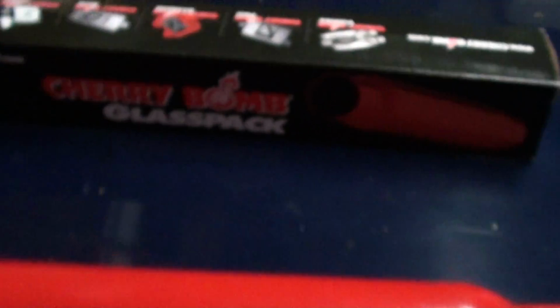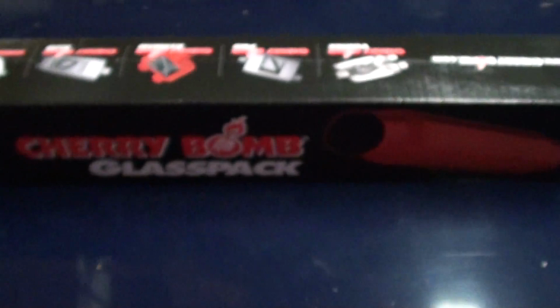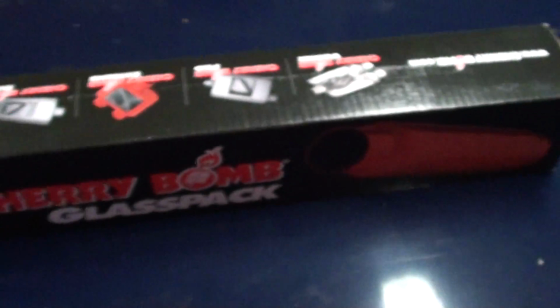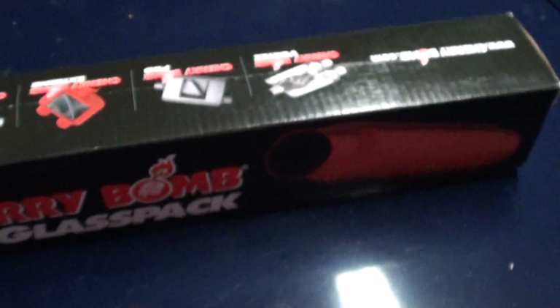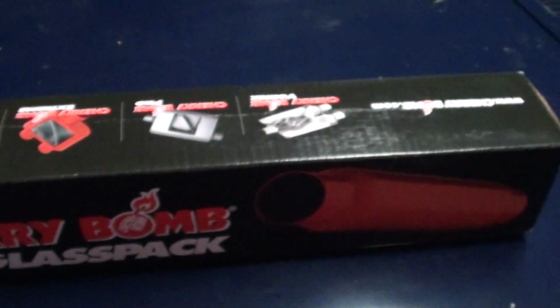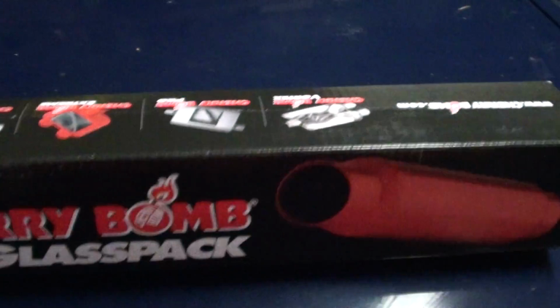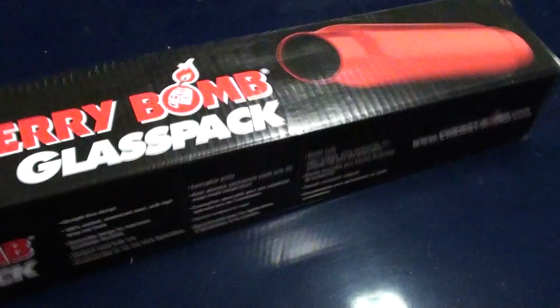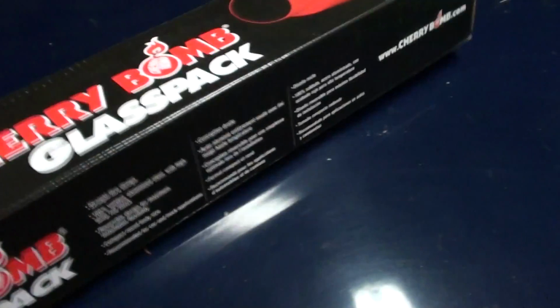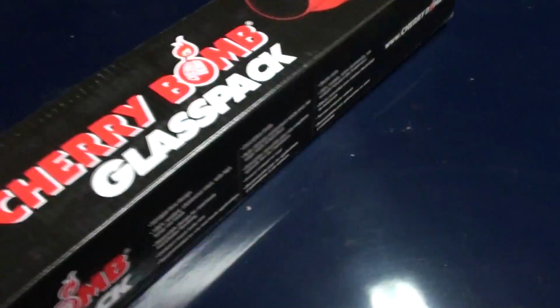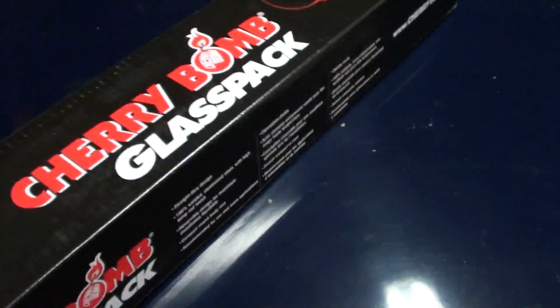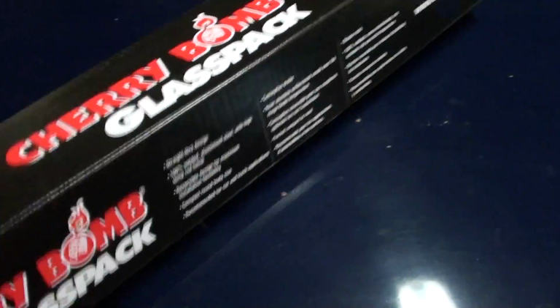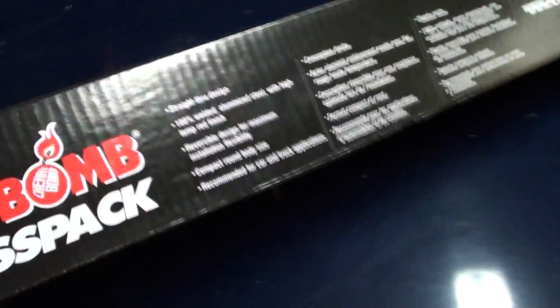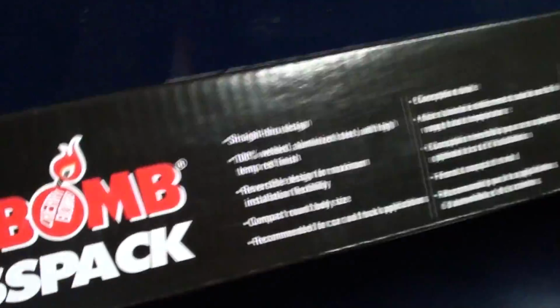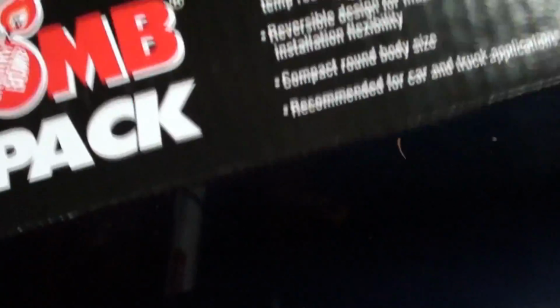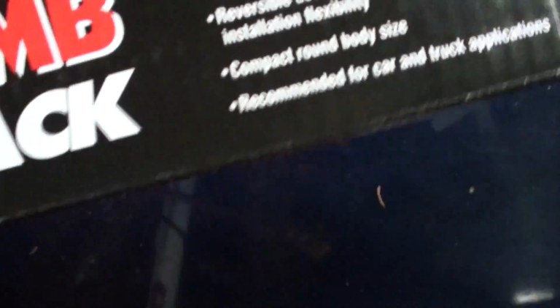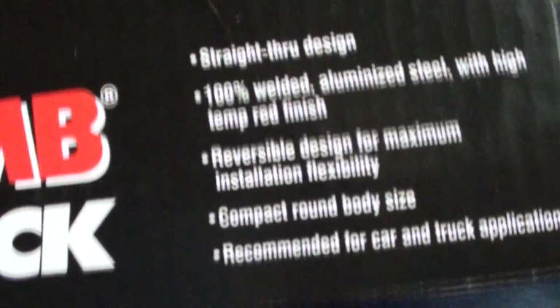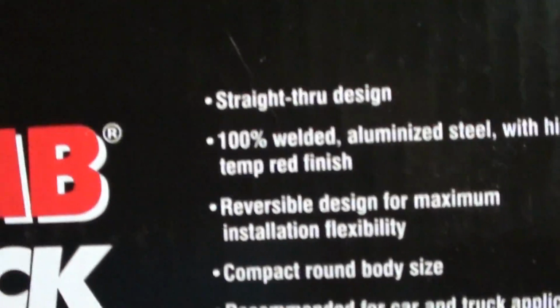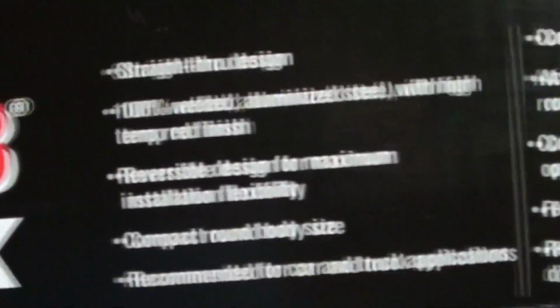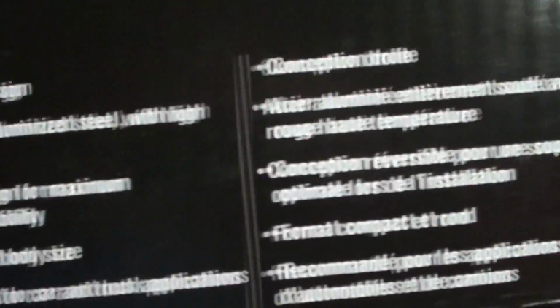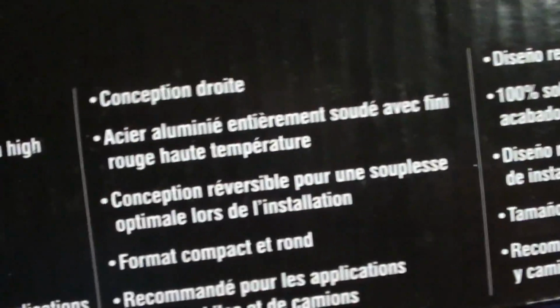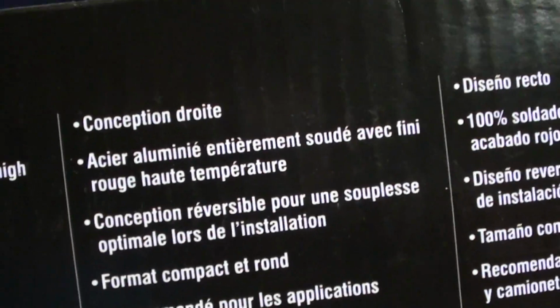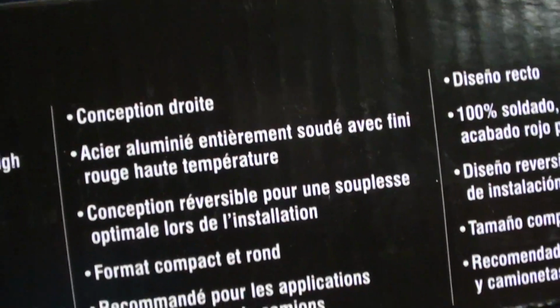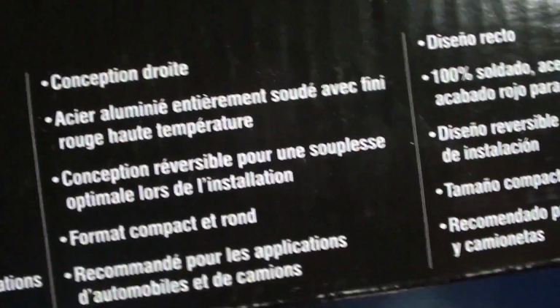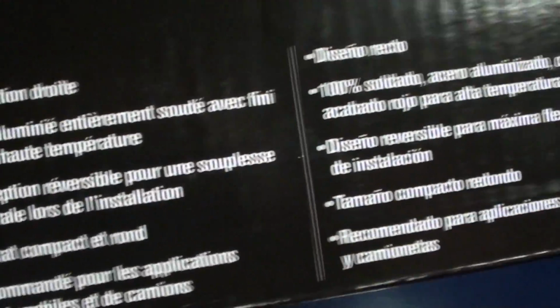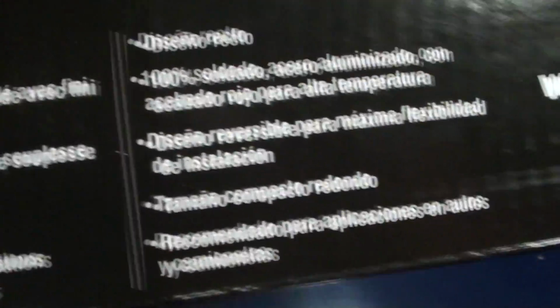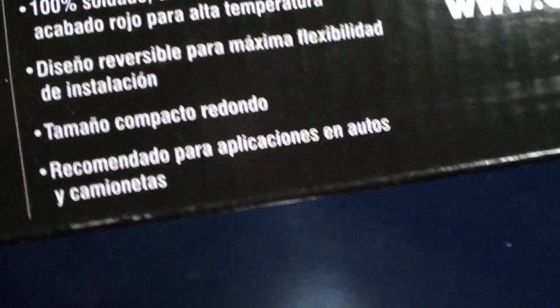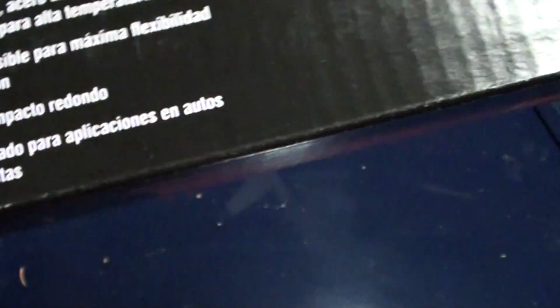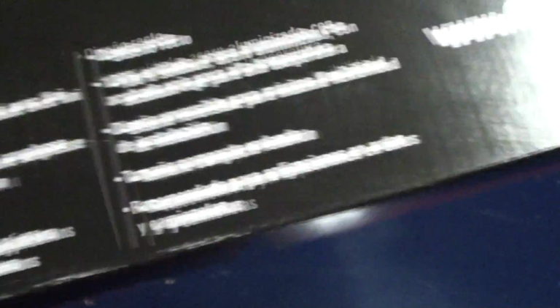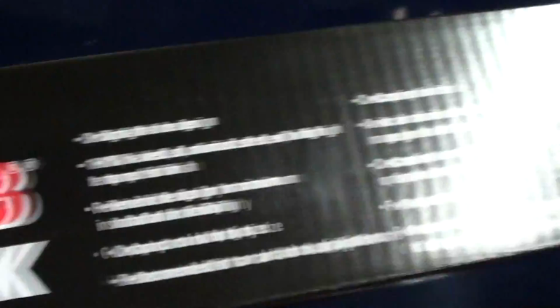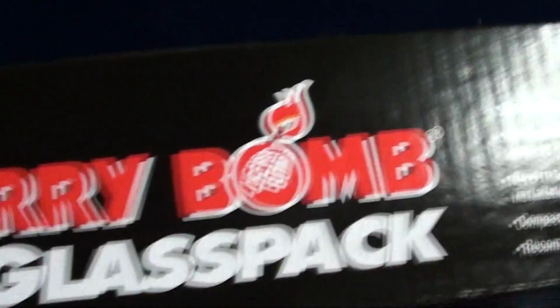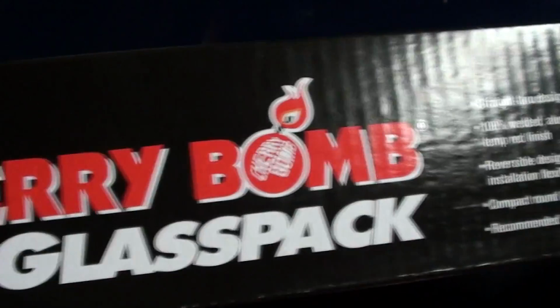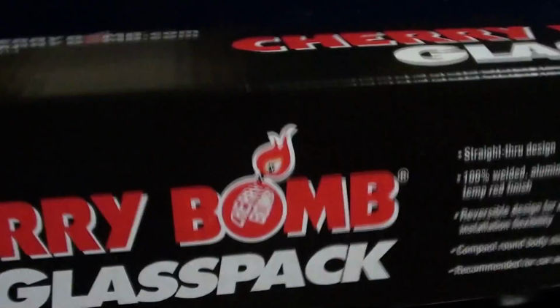You can see it came in this box — labeled in English, French, Spanish. Glass pack.